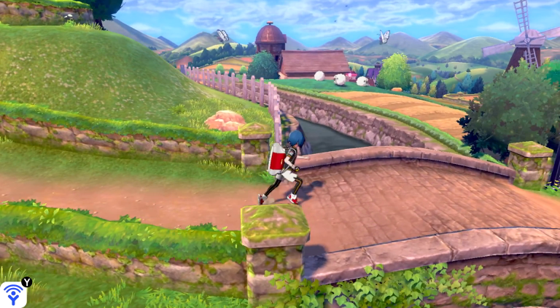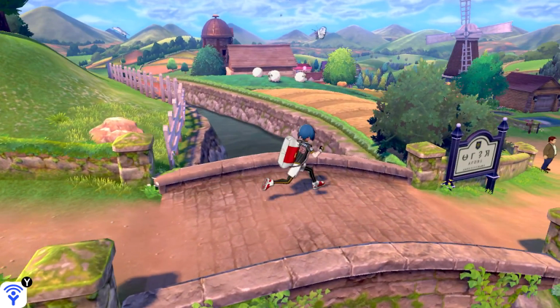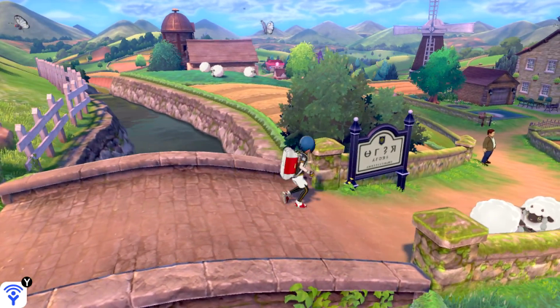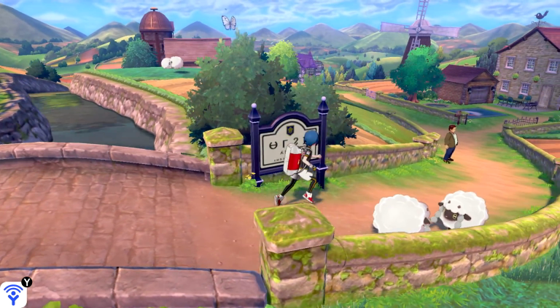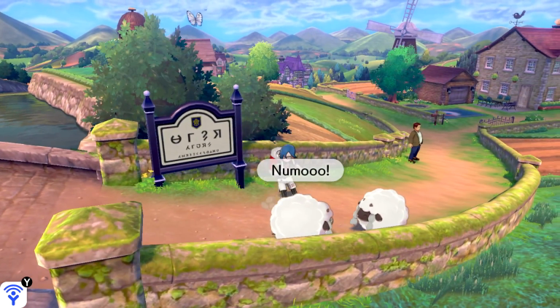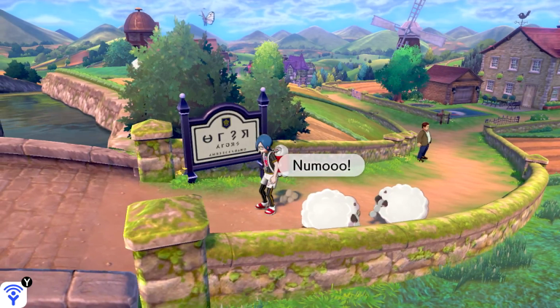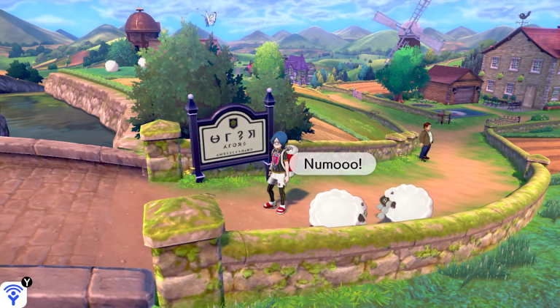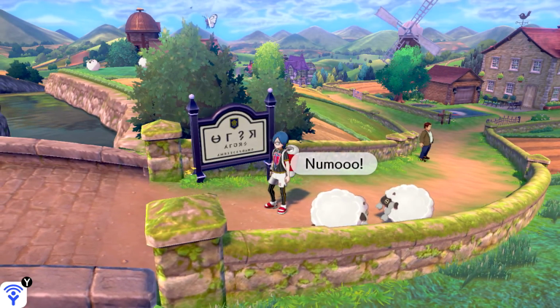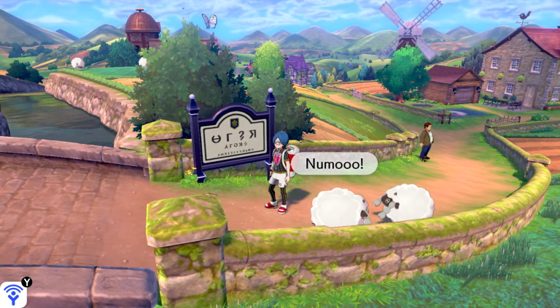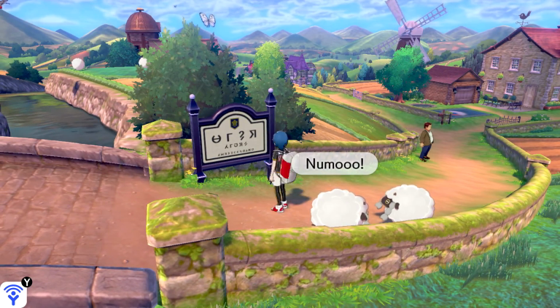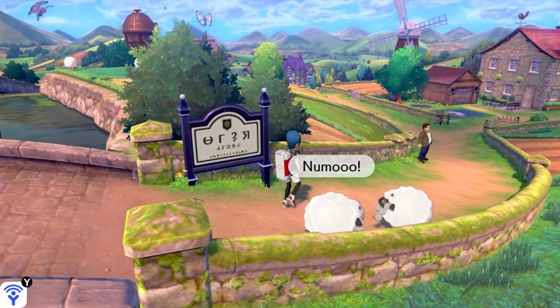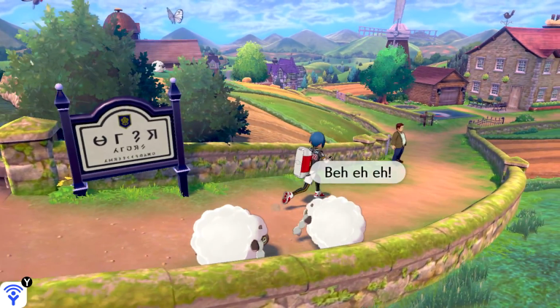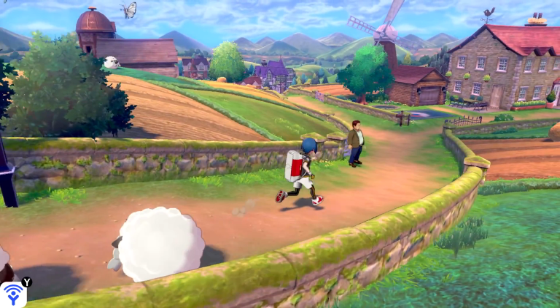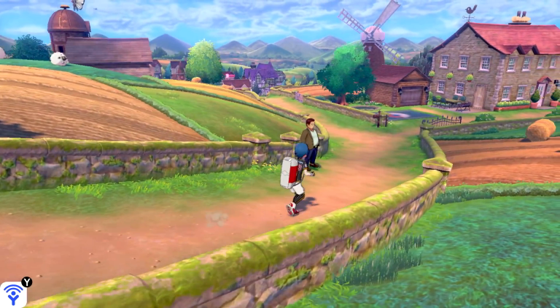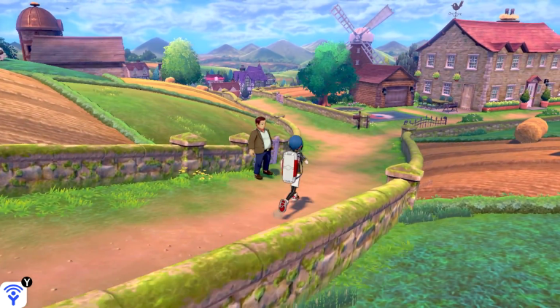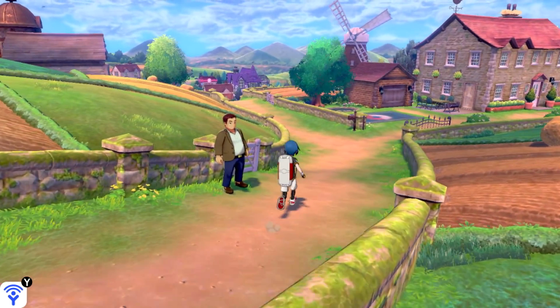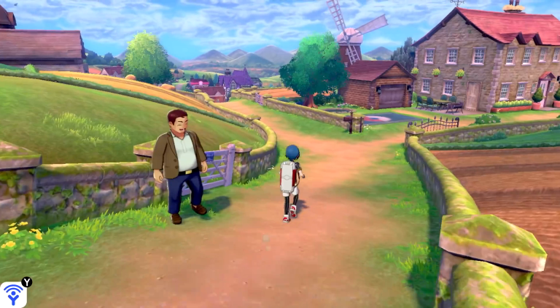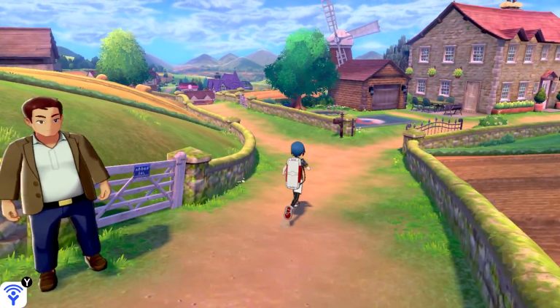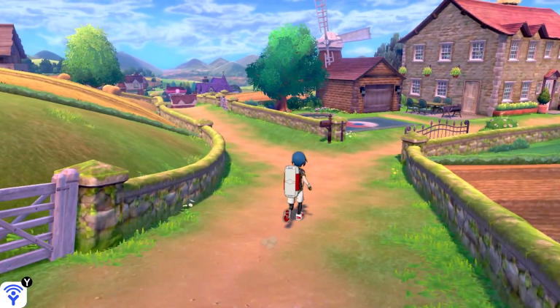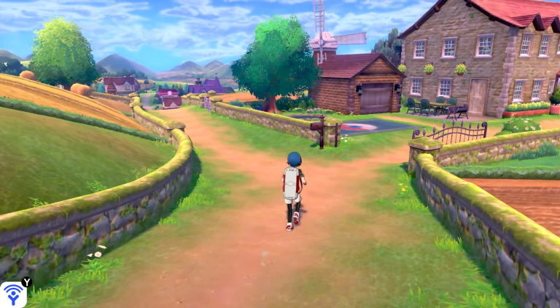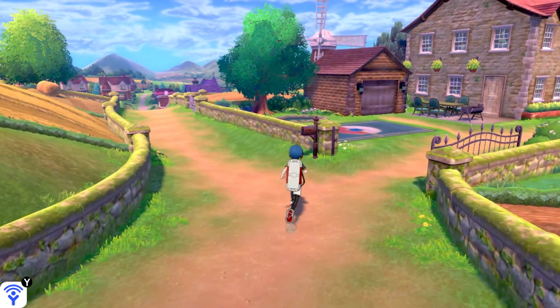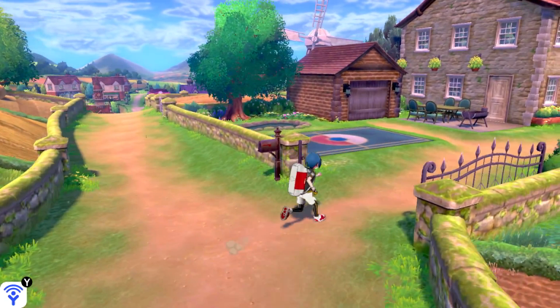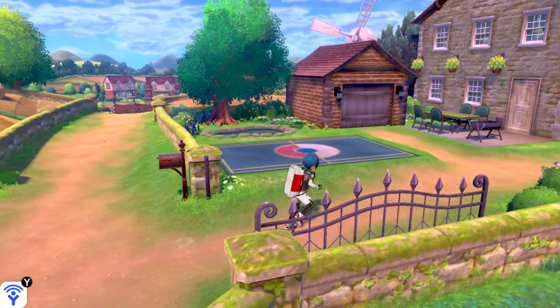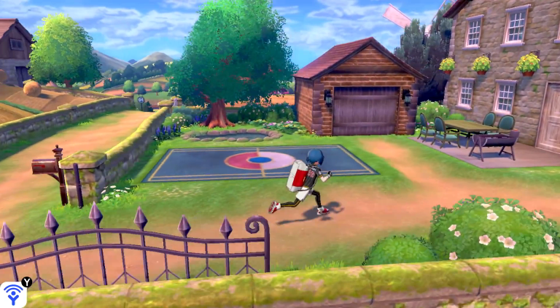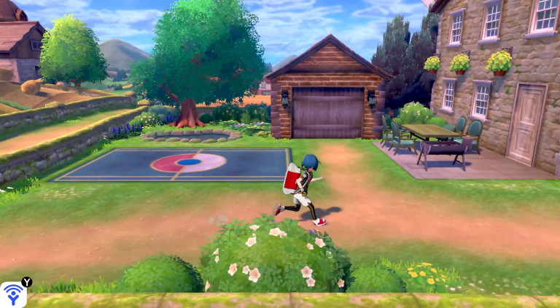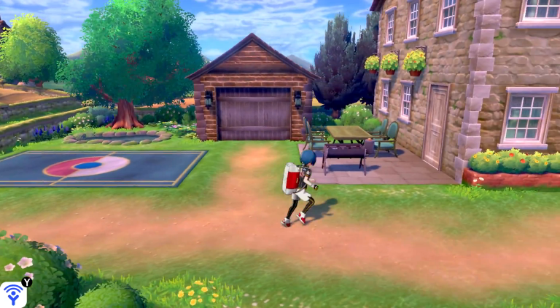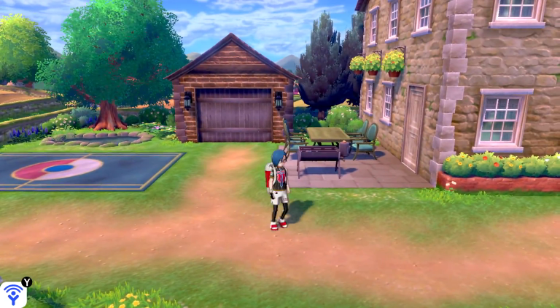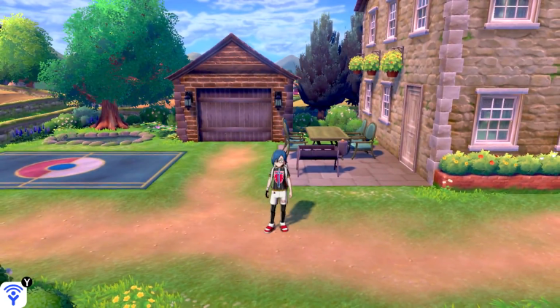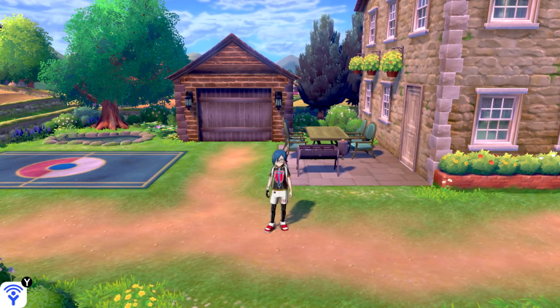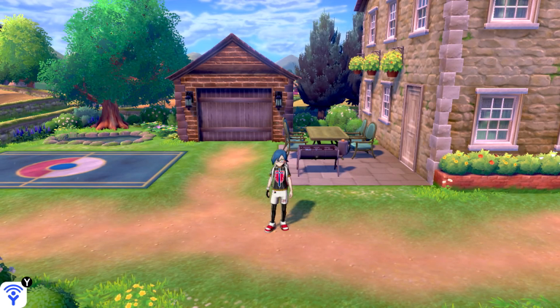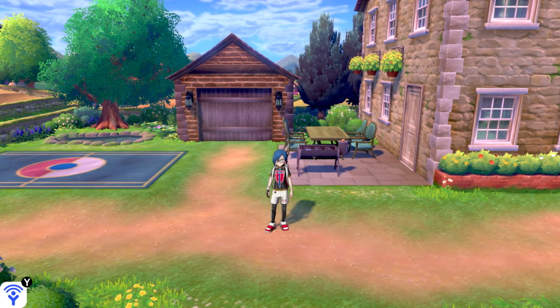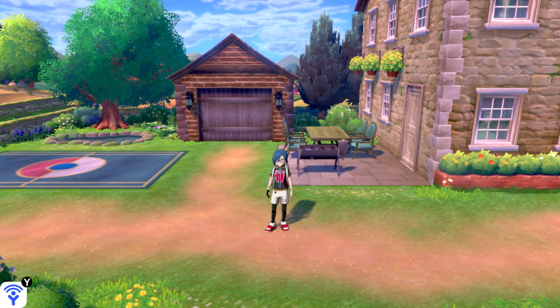In the last episode, we went to the Stumbling Weald where we saw Hop. He was able to capture Cersei, and we had one great battle with him, and now he's found his dream in life to be a Pokemon professor.